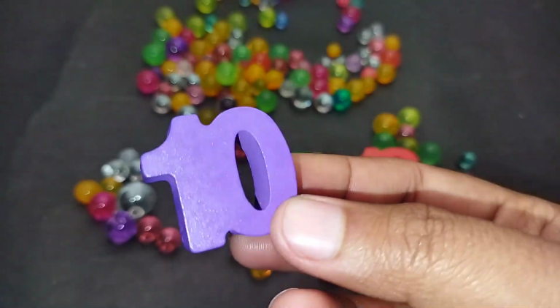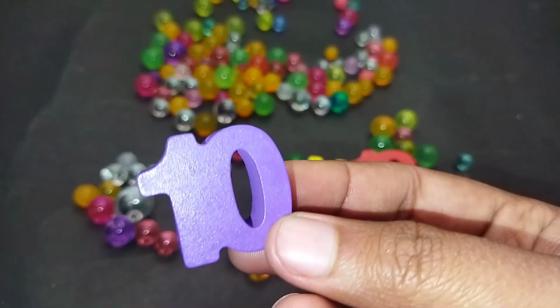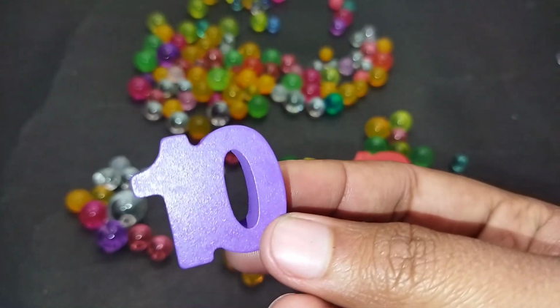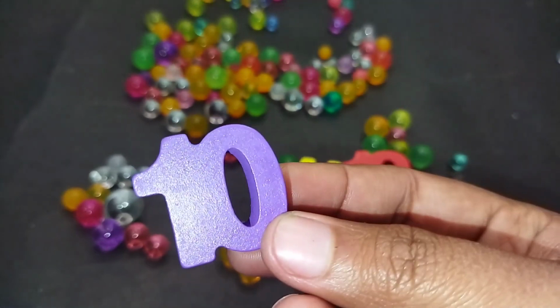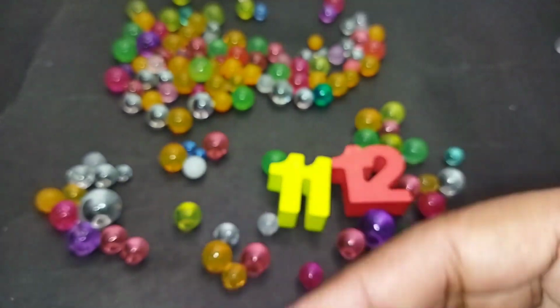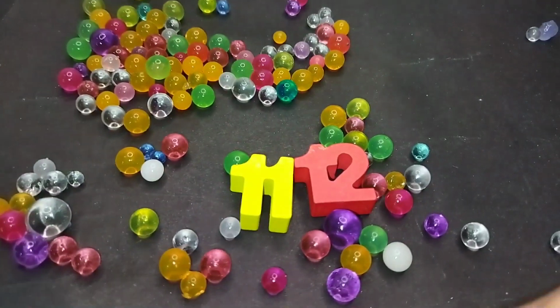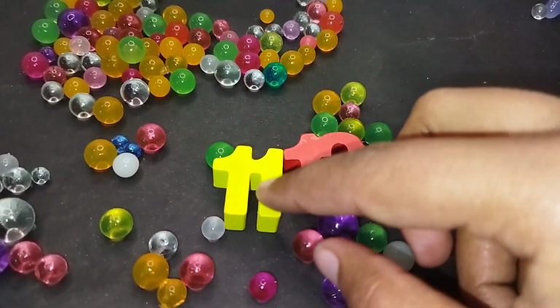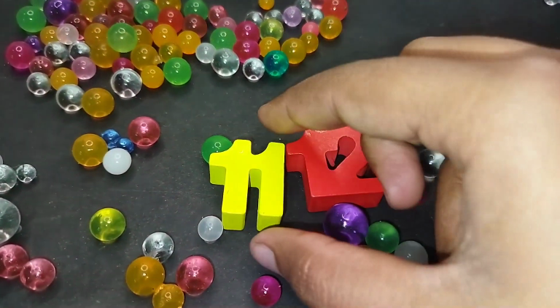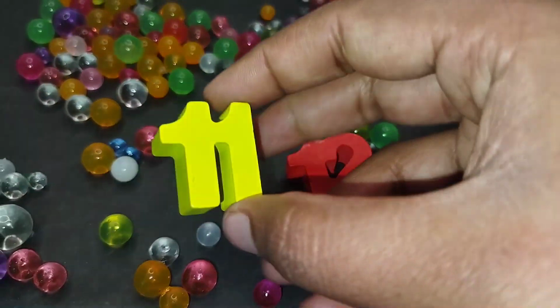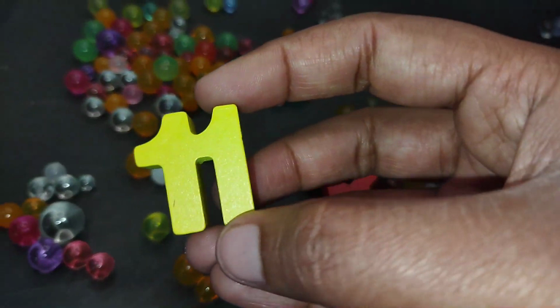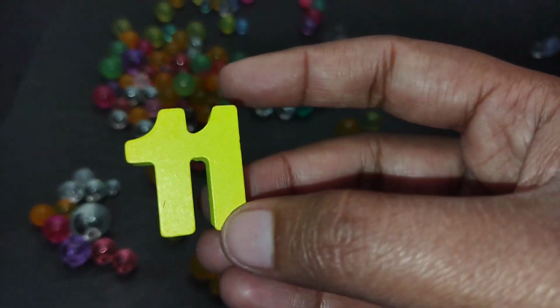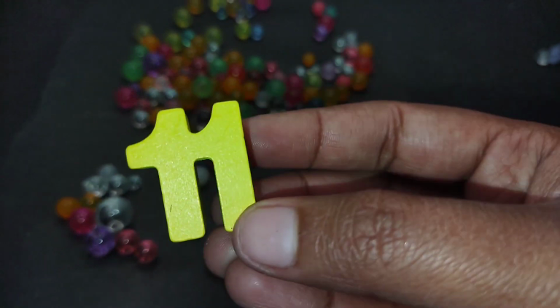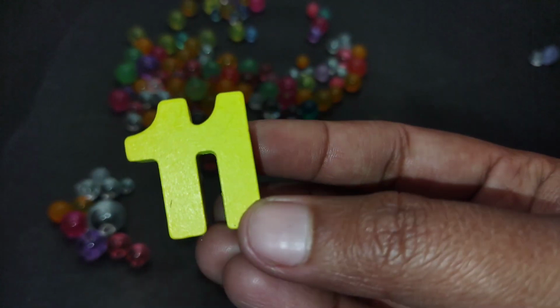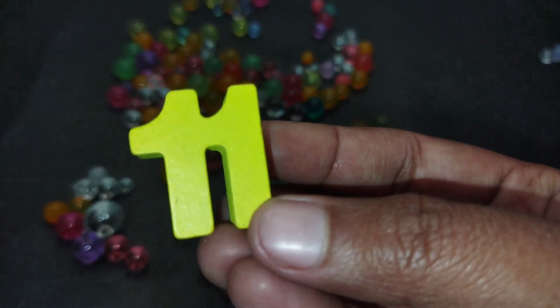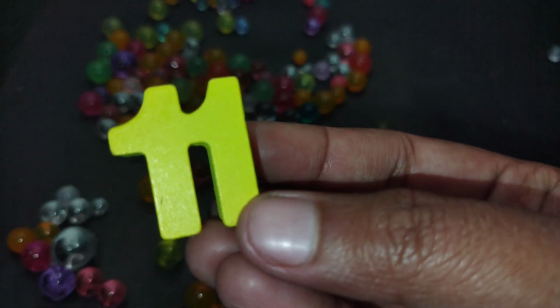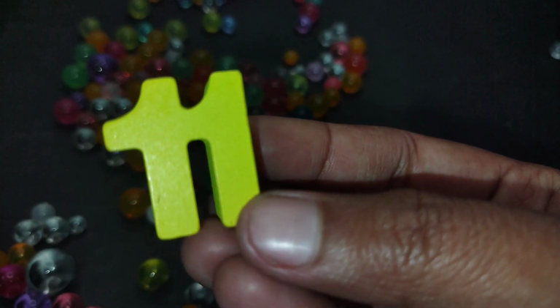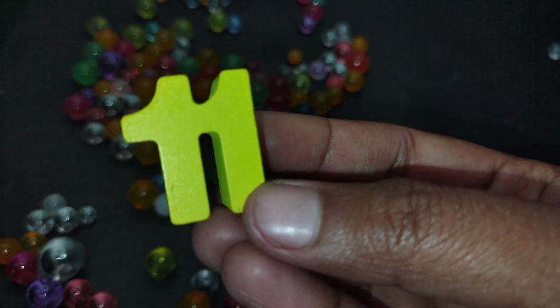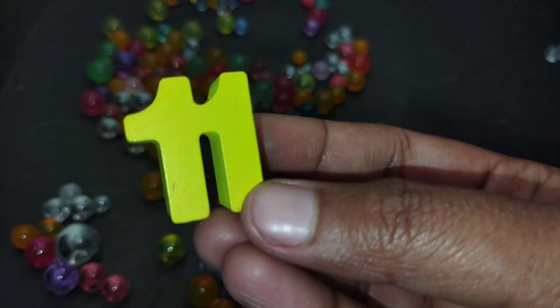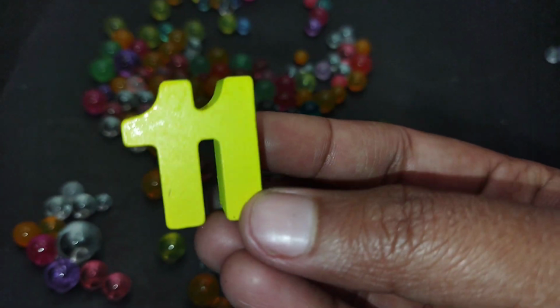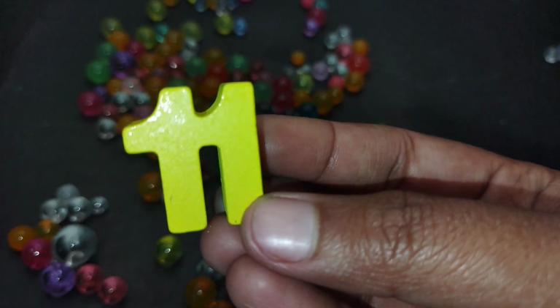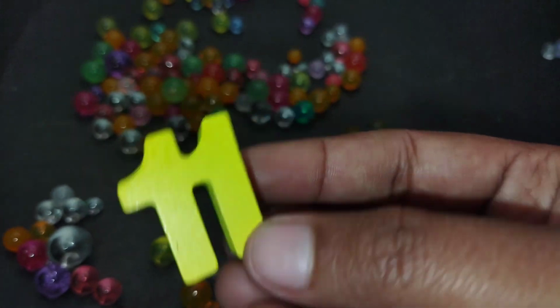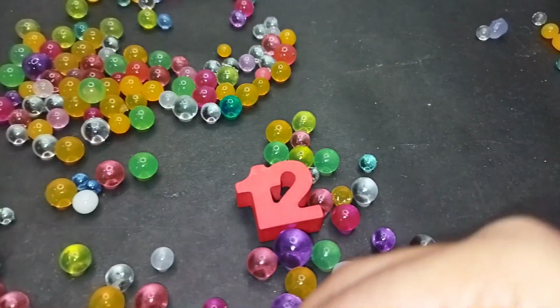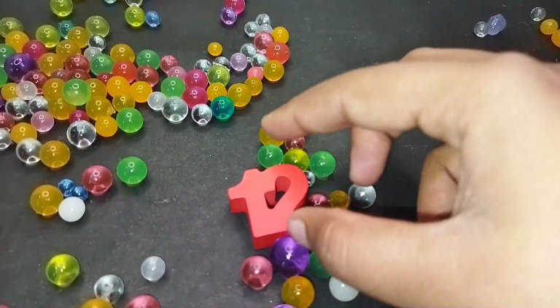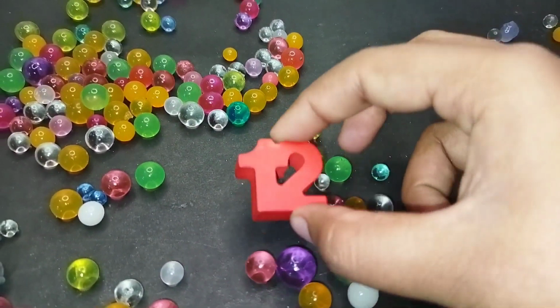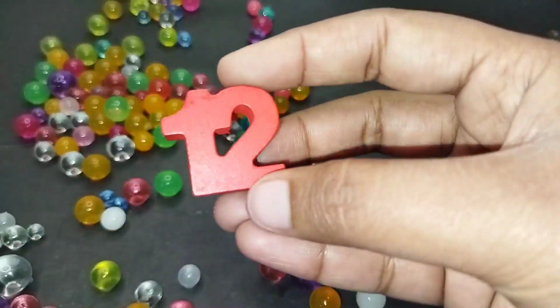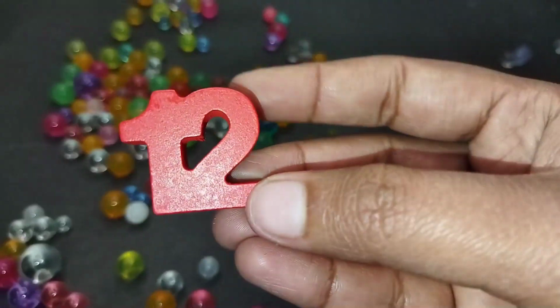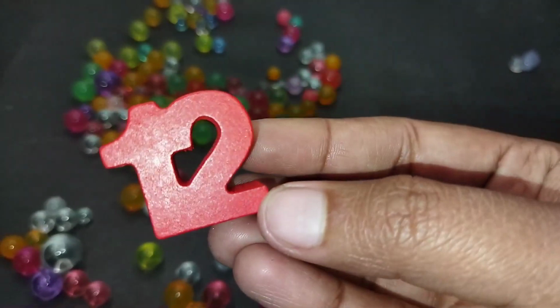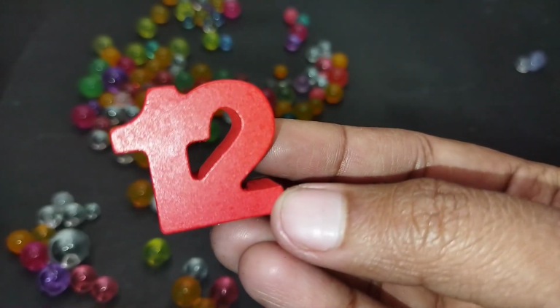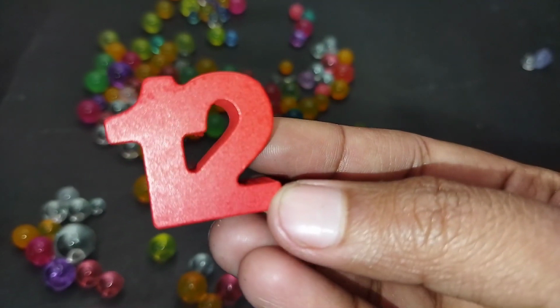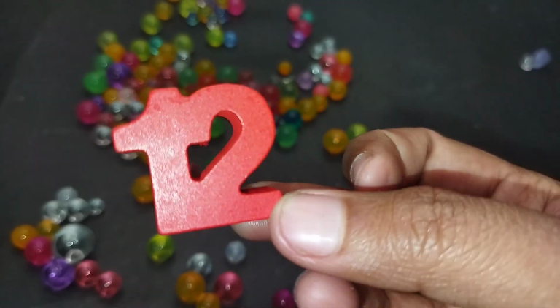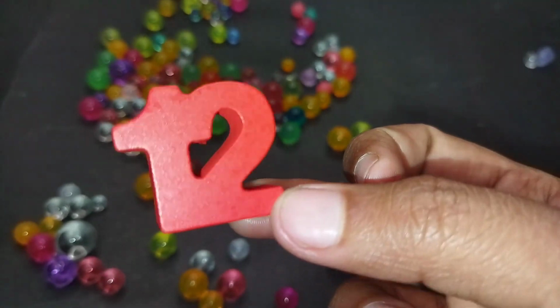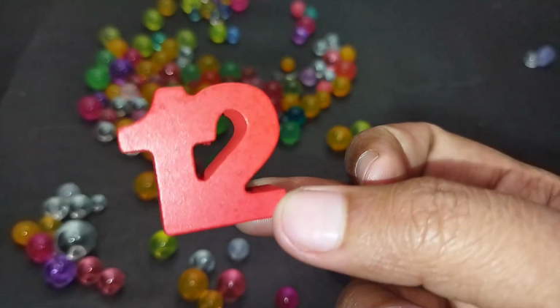The next number is number 11. 1, 1. 11. The next number is number 12. 1, 2. 12.